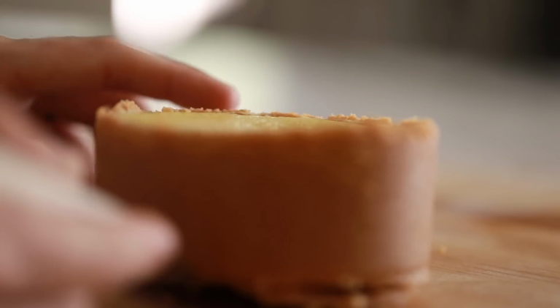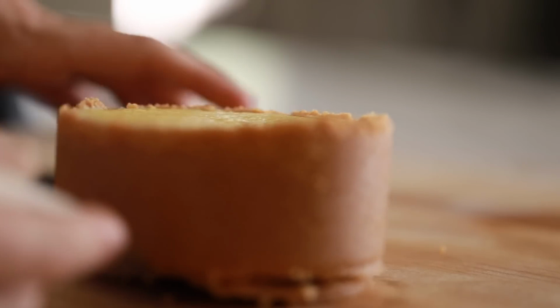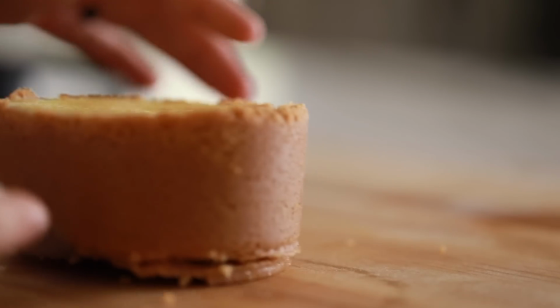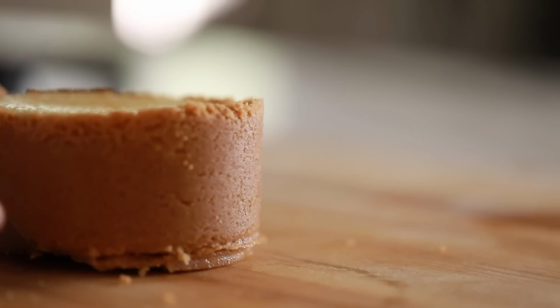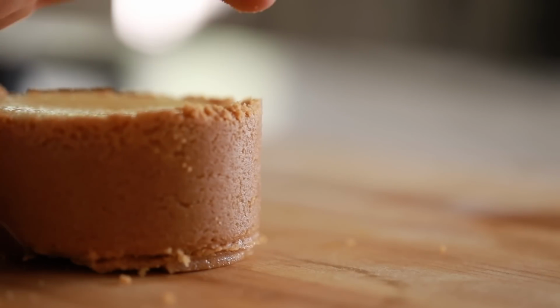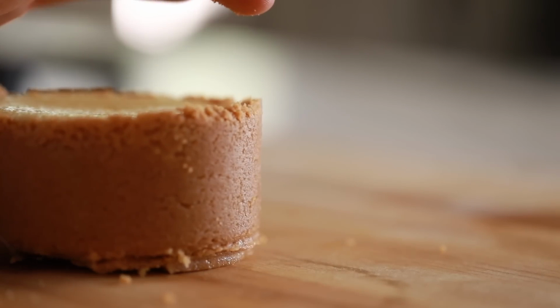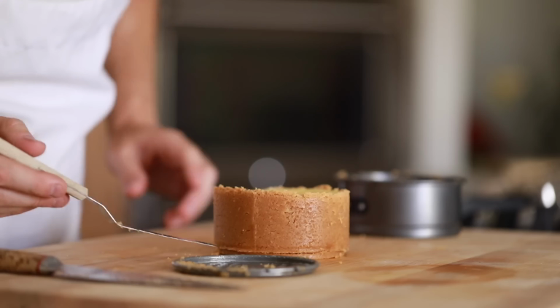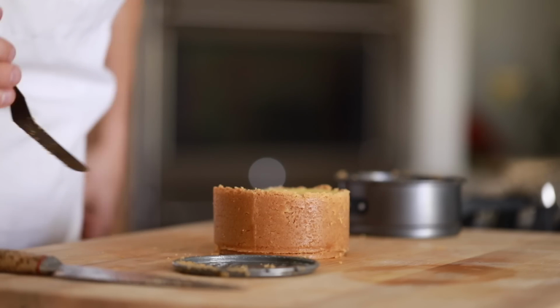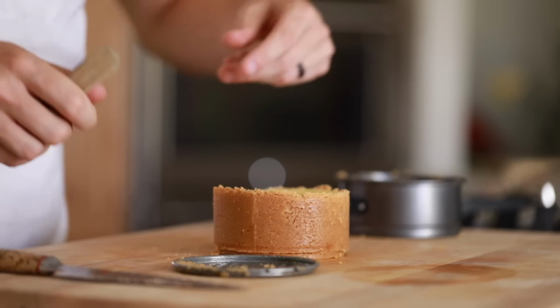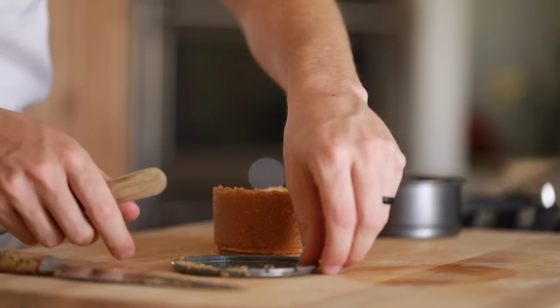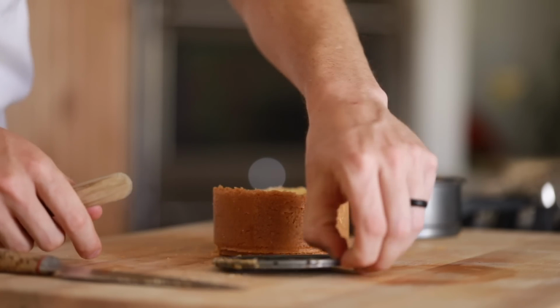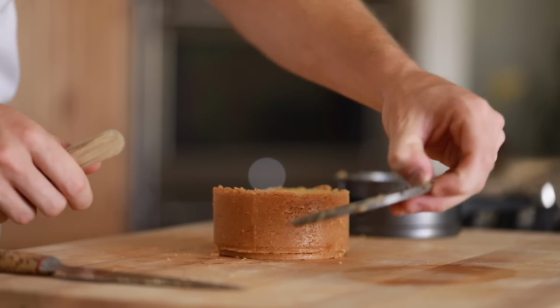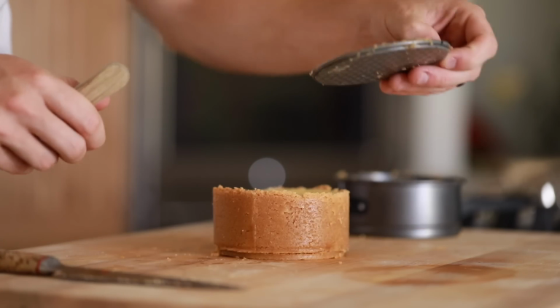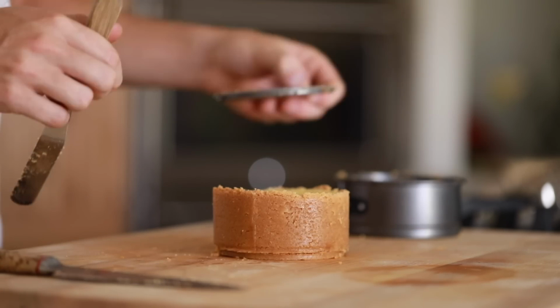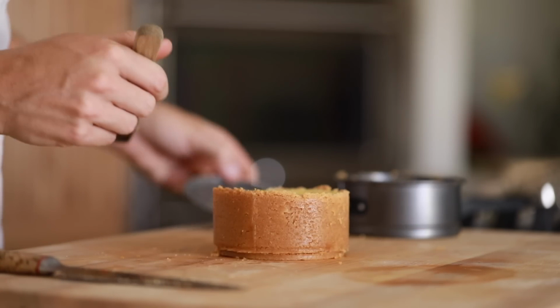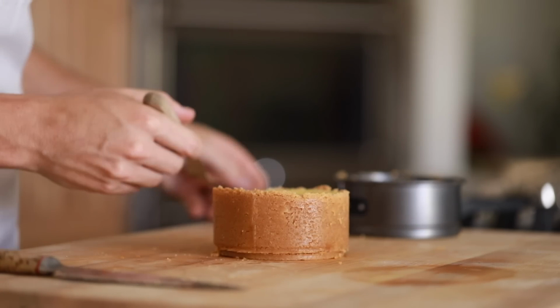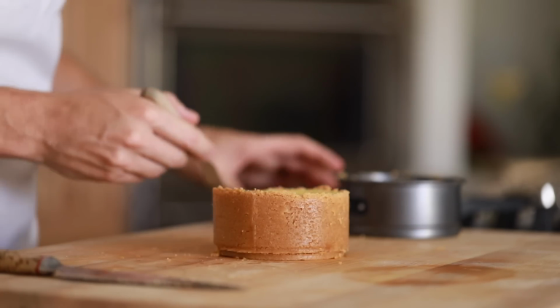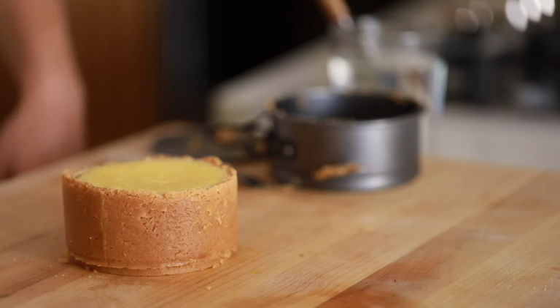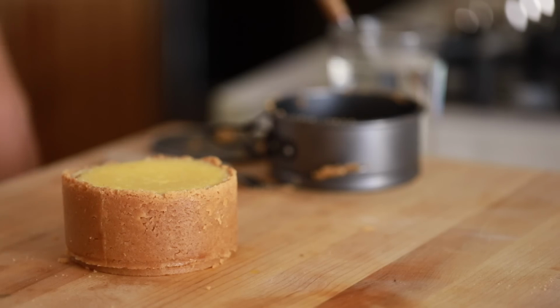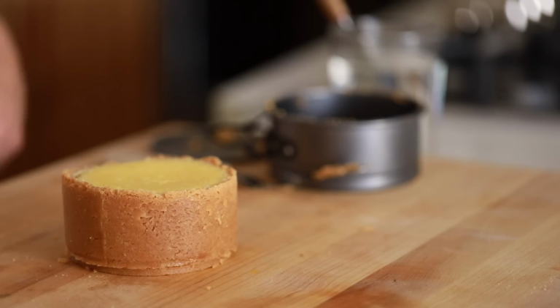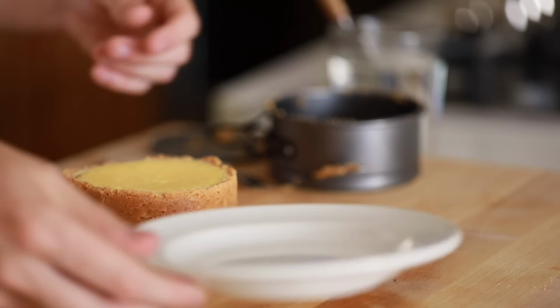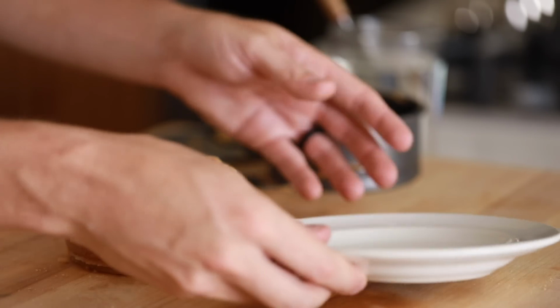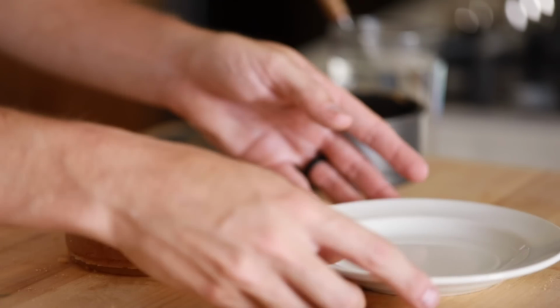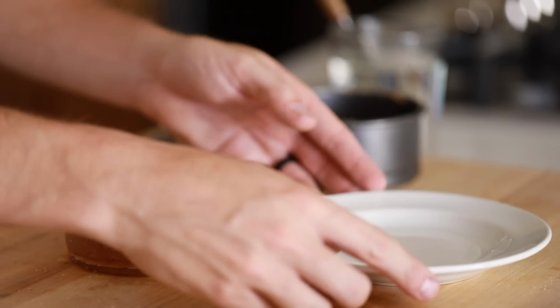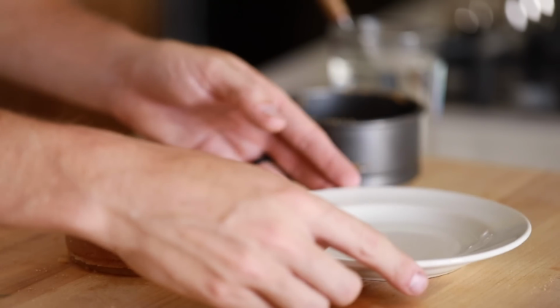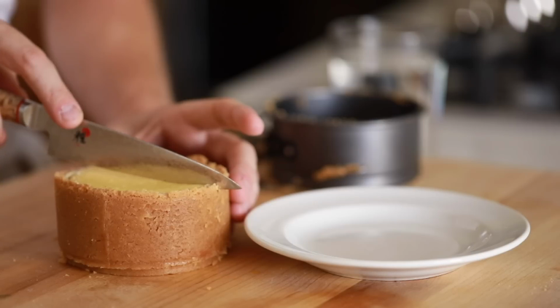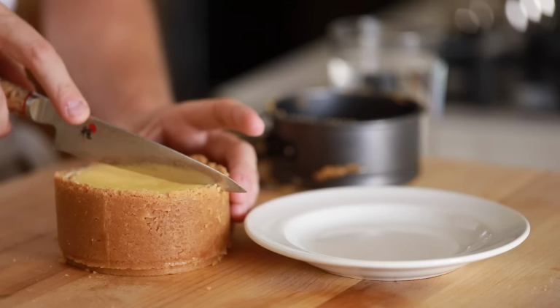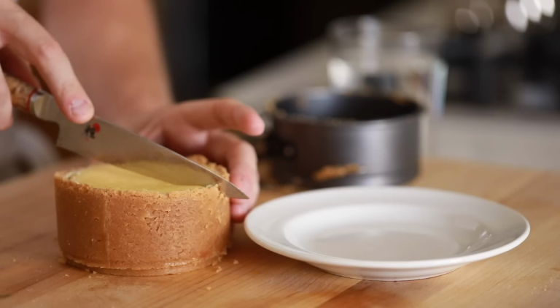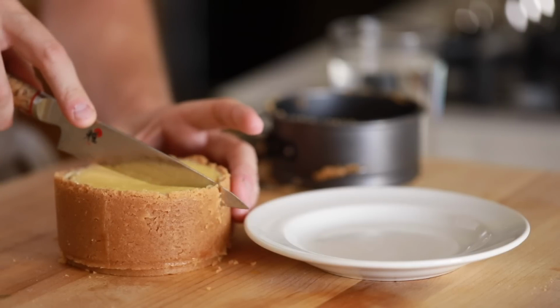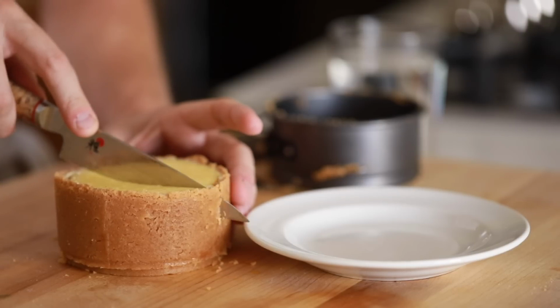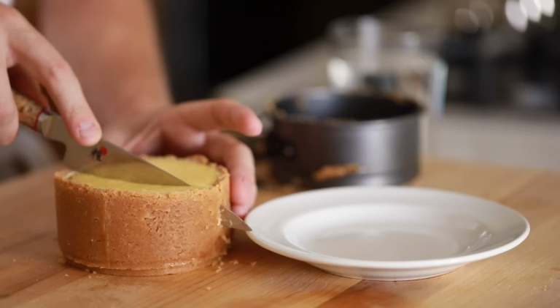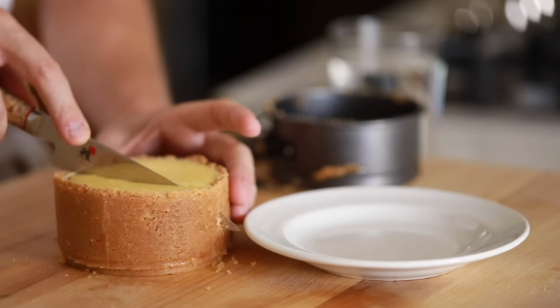After that, slice it however you need to. Drizzle a little passion fruit syrup right on top and enjoy a very exotic slice of cheesecake.